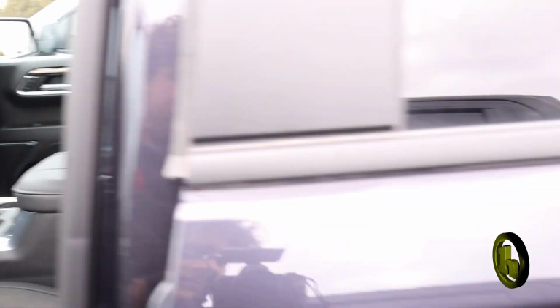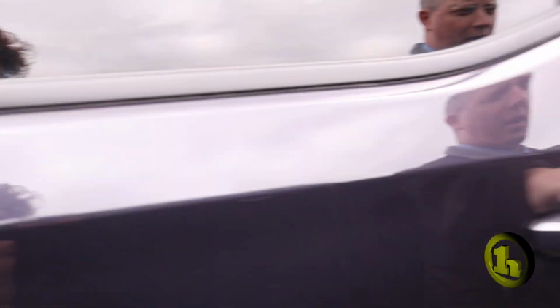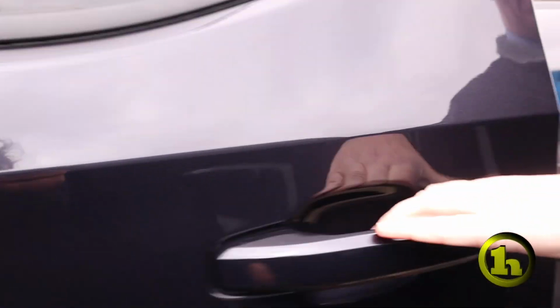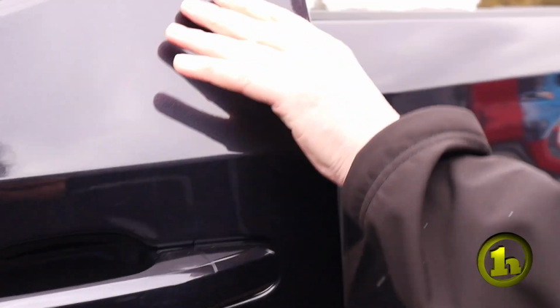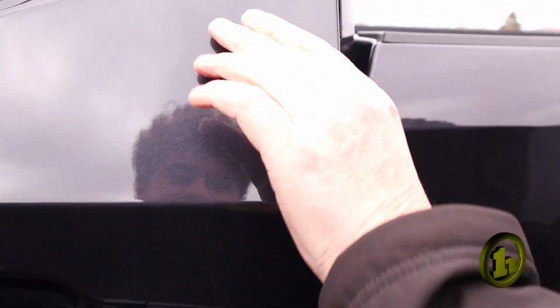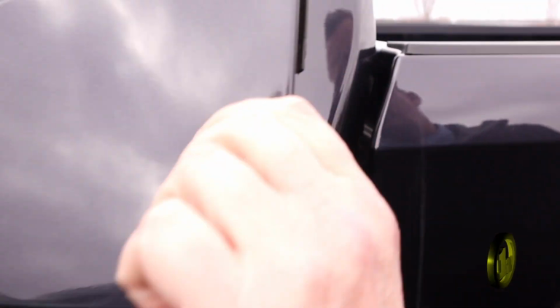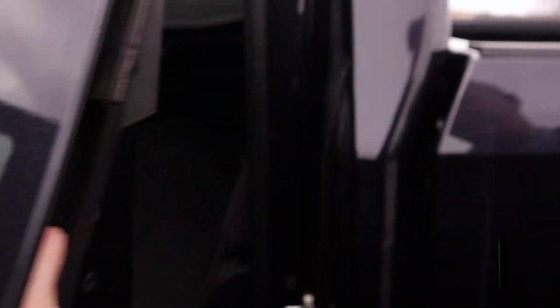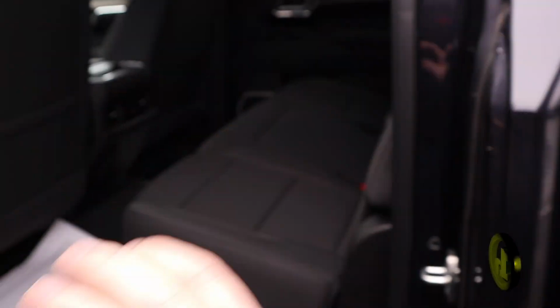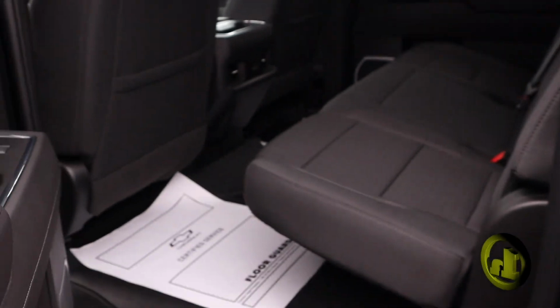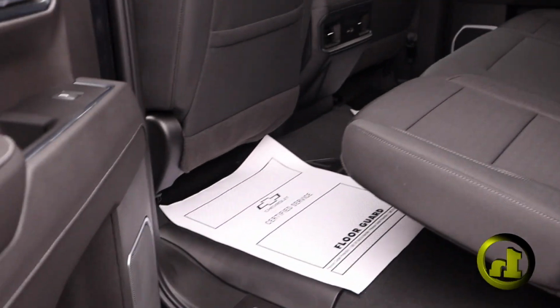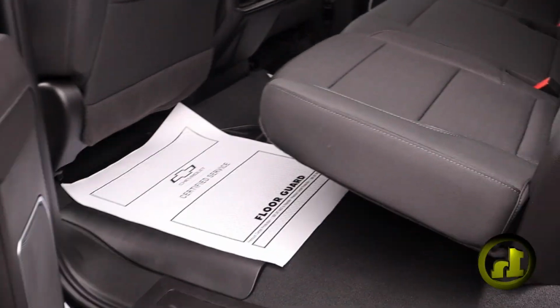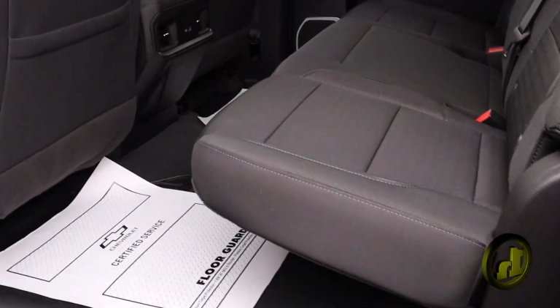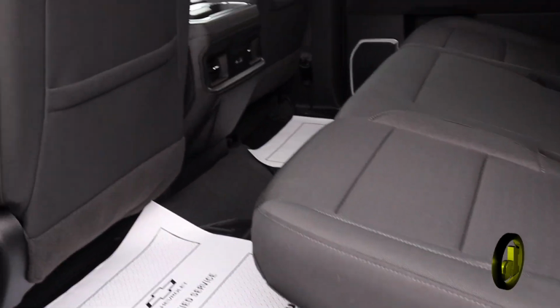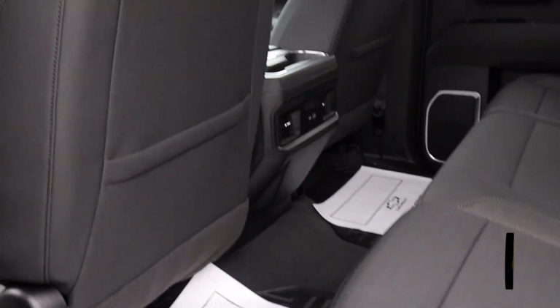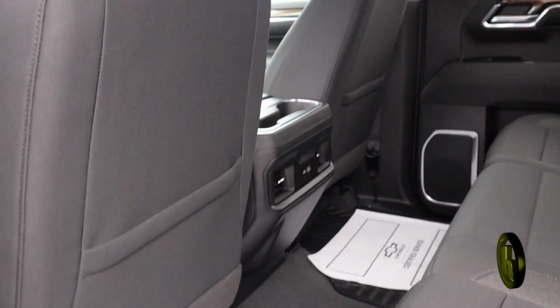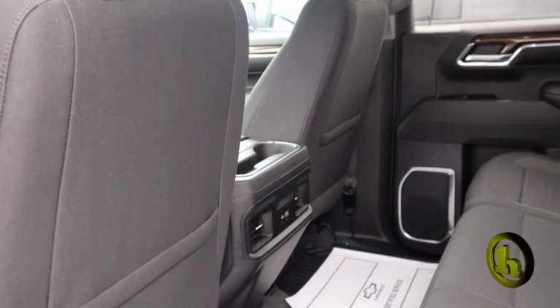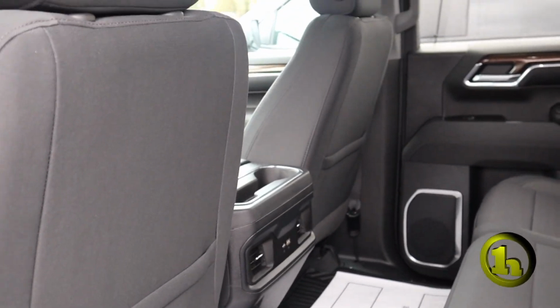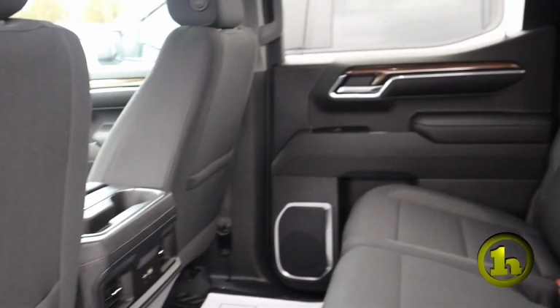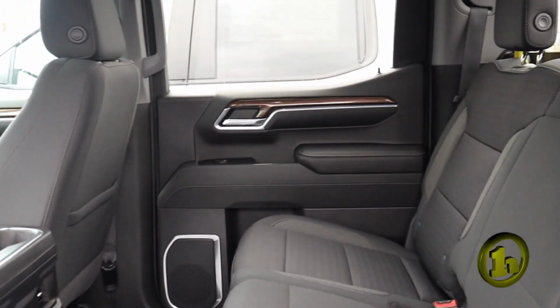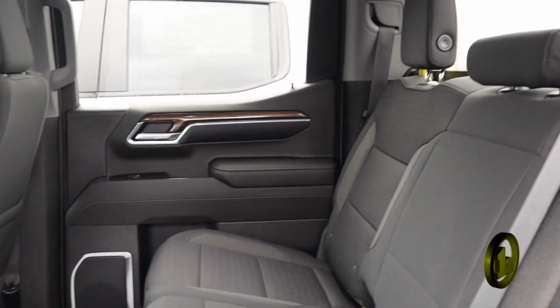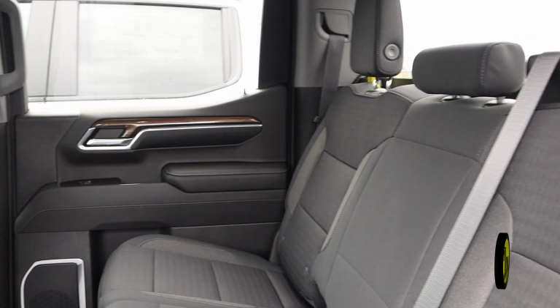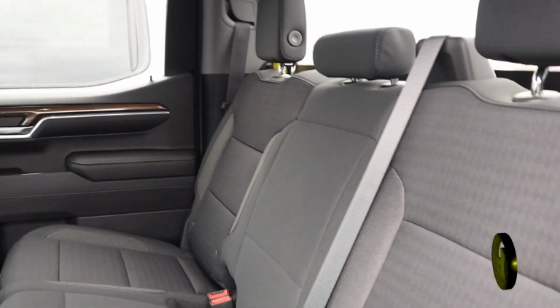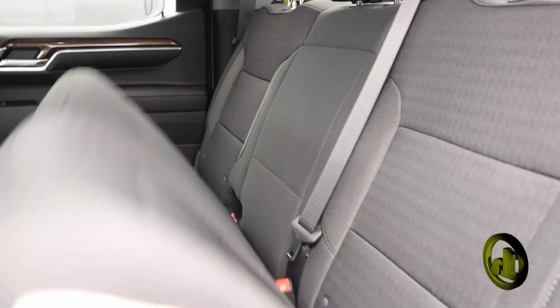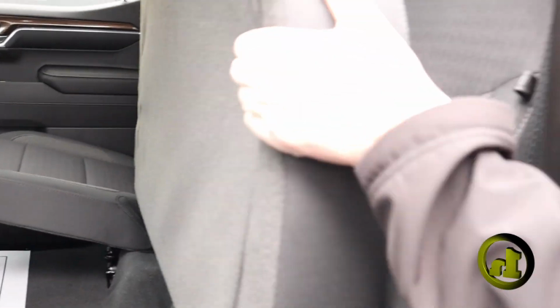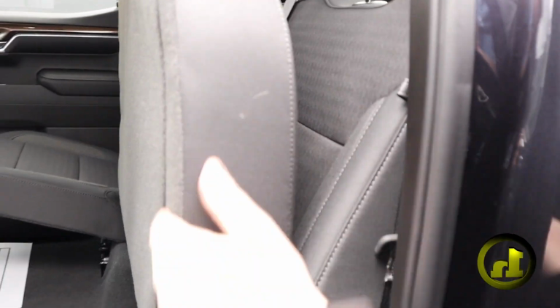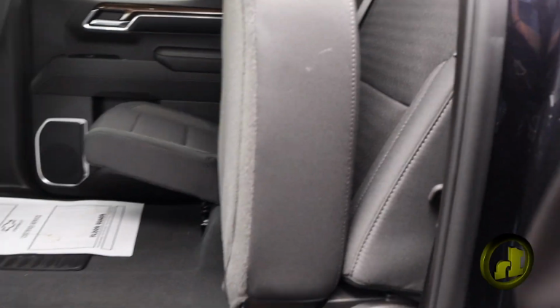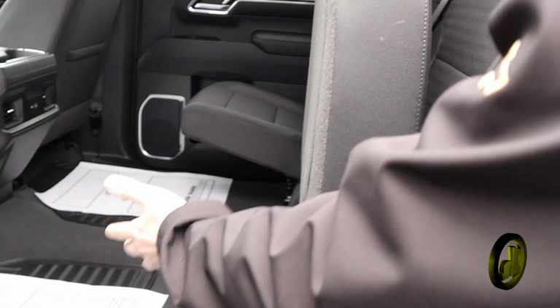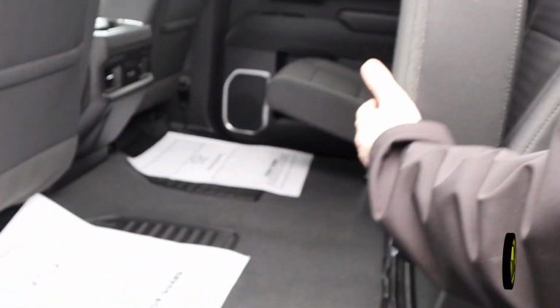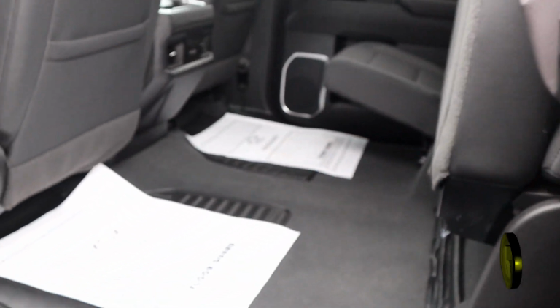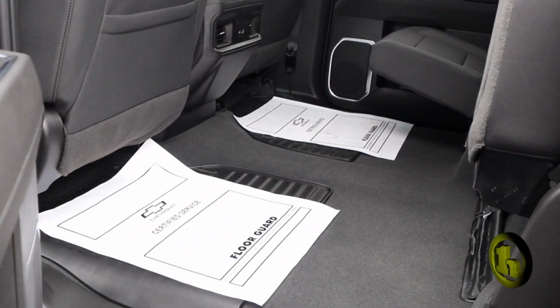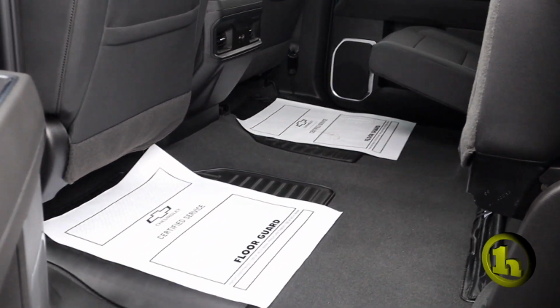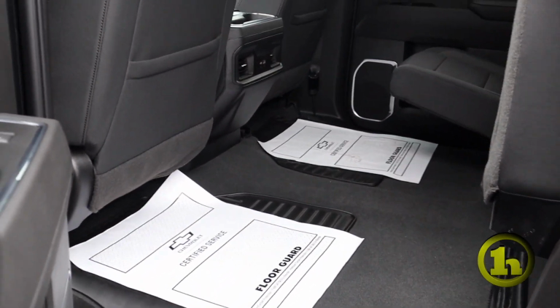Now in the back seats, it's a crew cab so there's plenty of room. You've got your power source there along with a seat that flips up. You've got plenty of room as you can see.